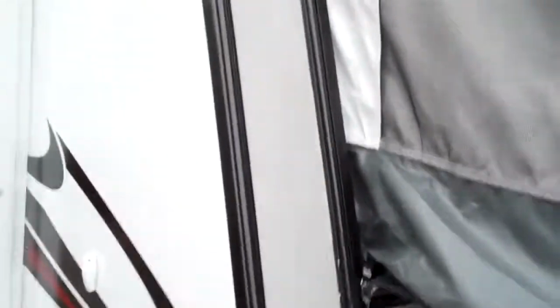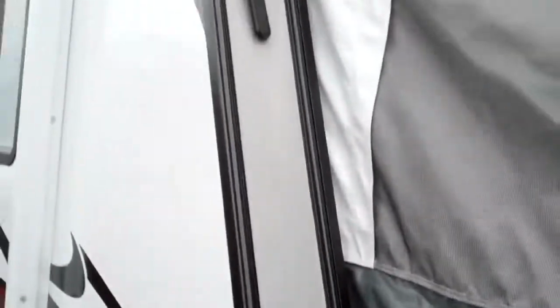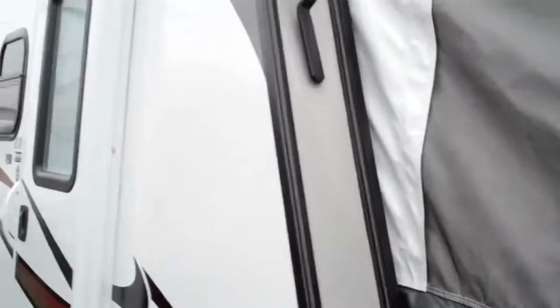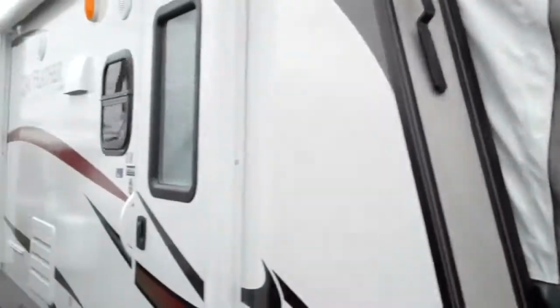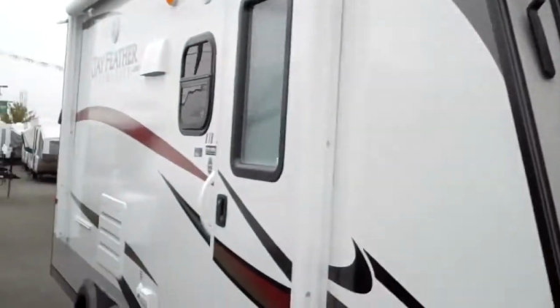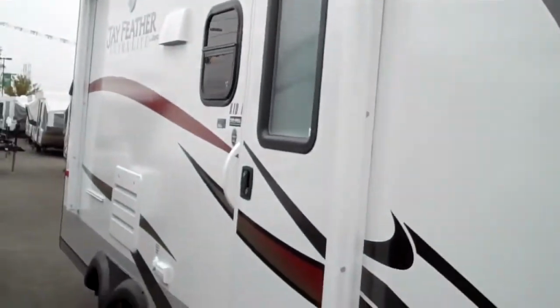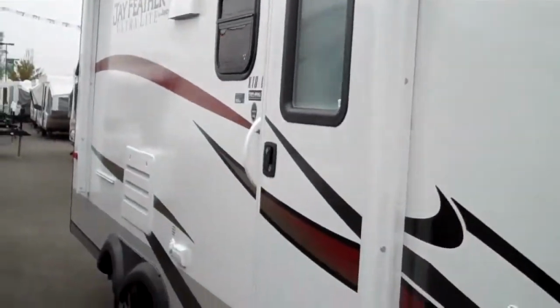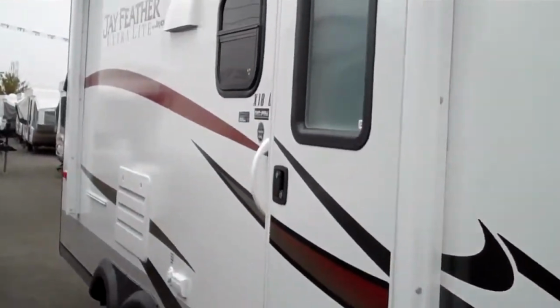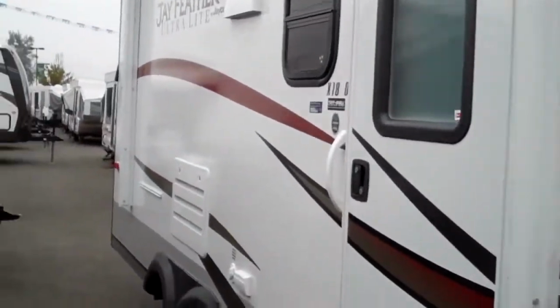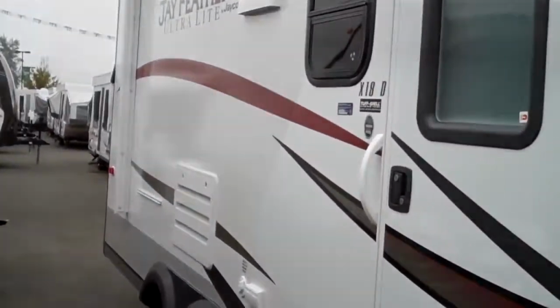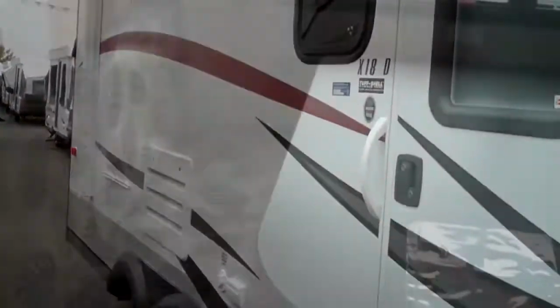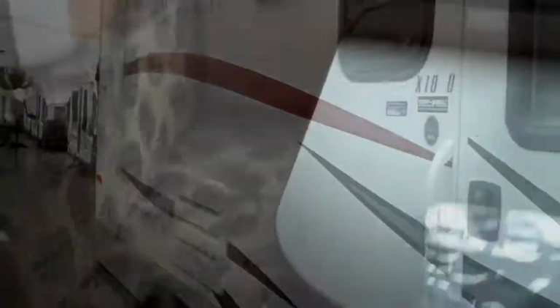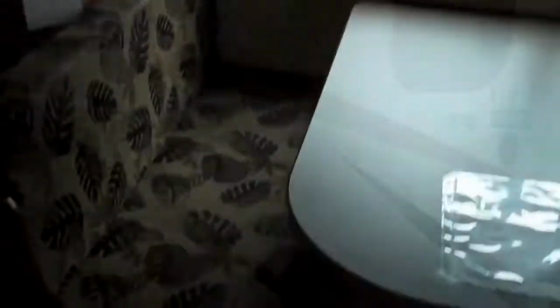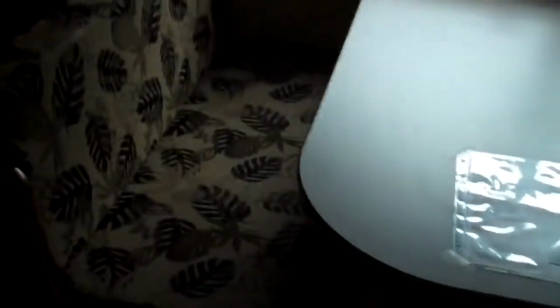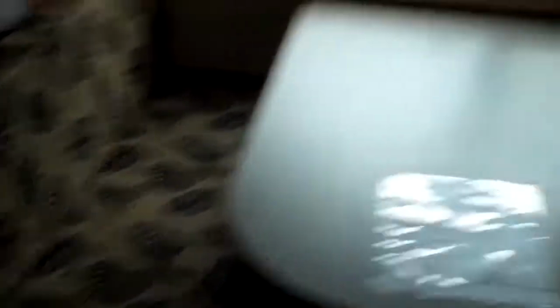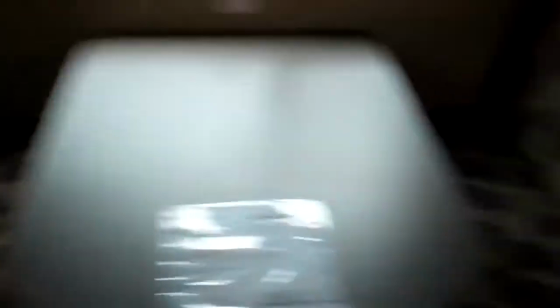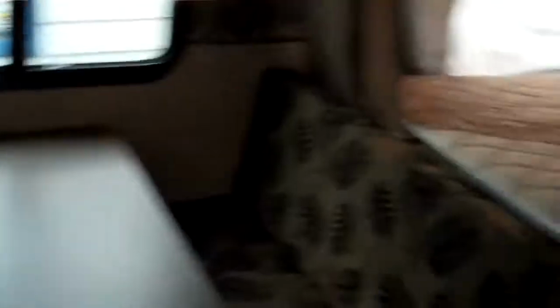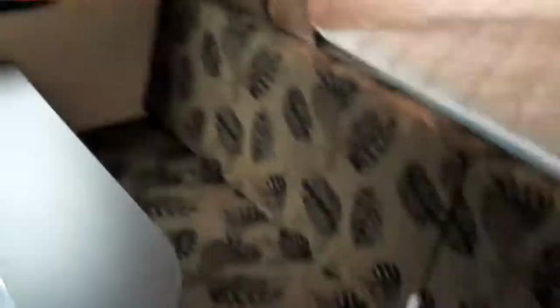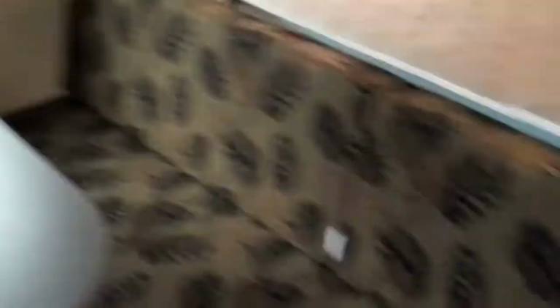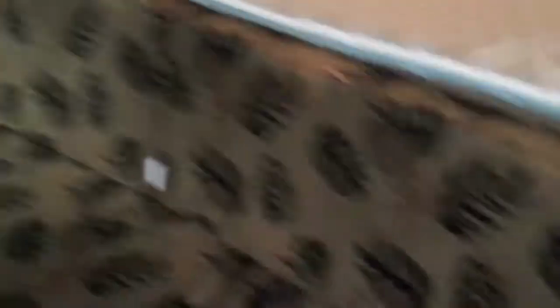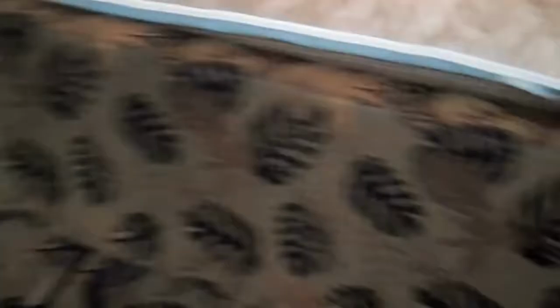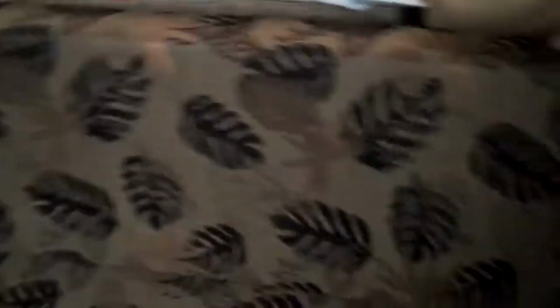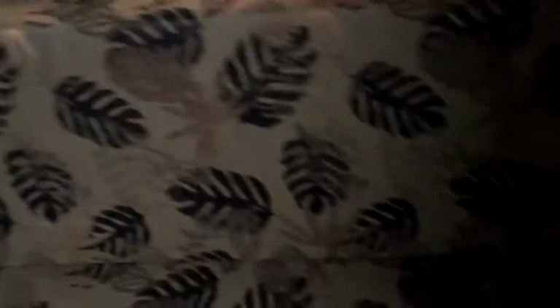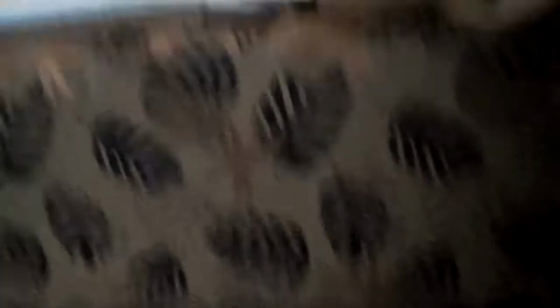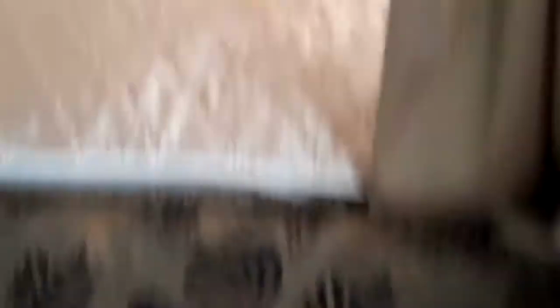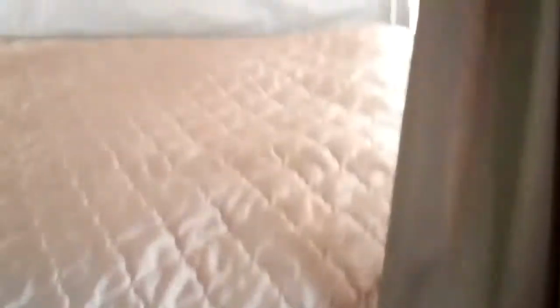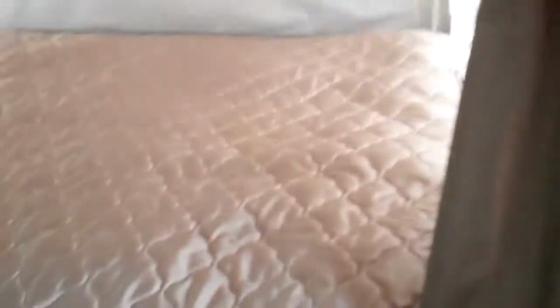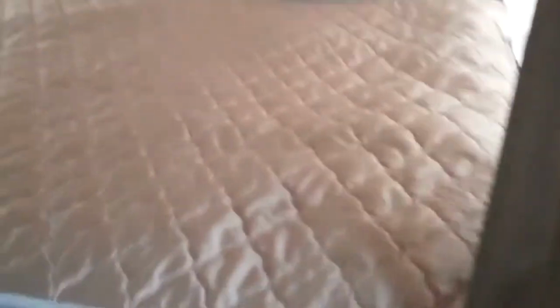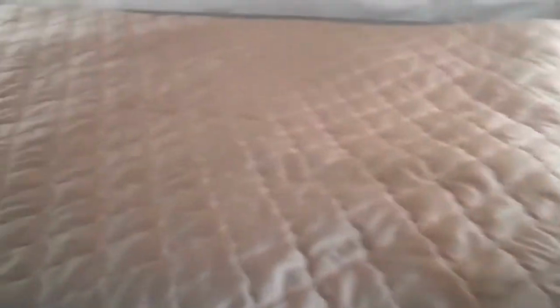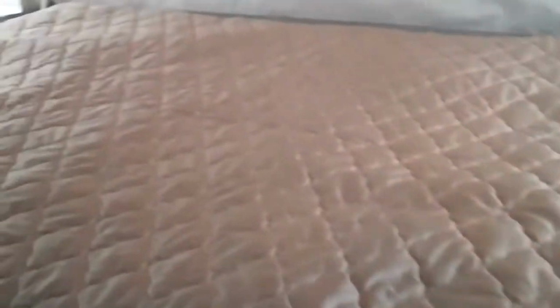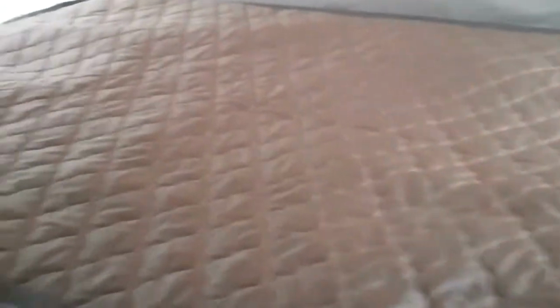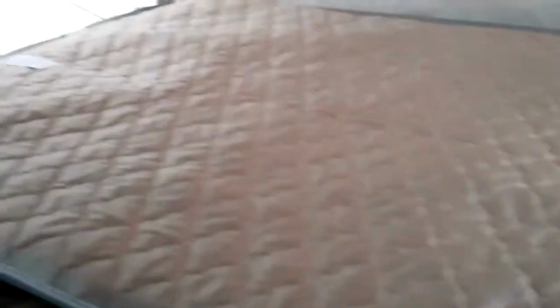Nice coach for your family. Let's head on inside and take a look at the rest. Coming into the door, you have your dinette and kind of a couch combo.